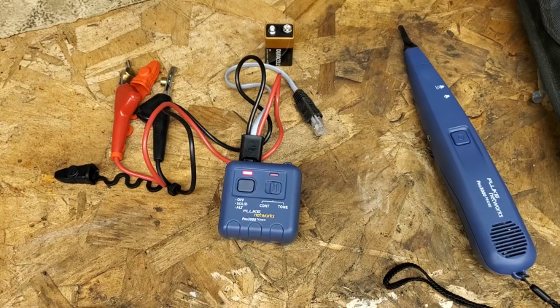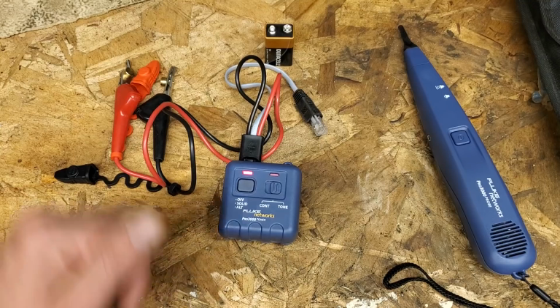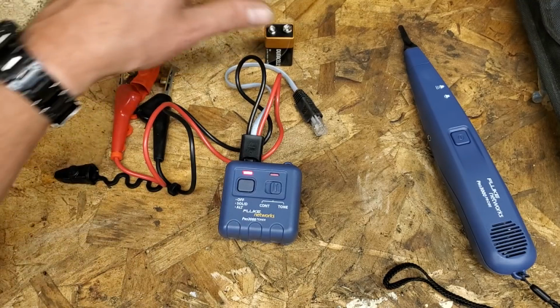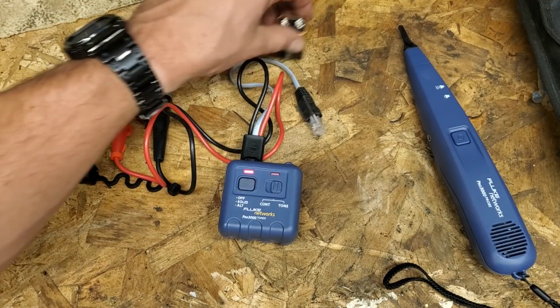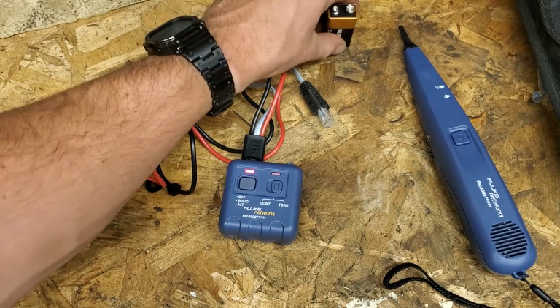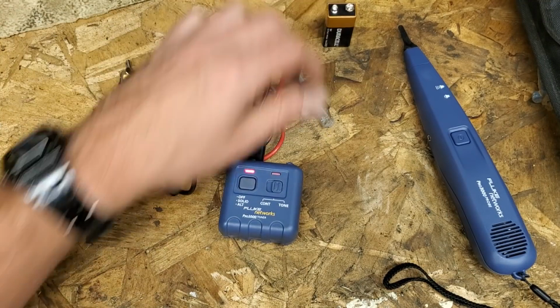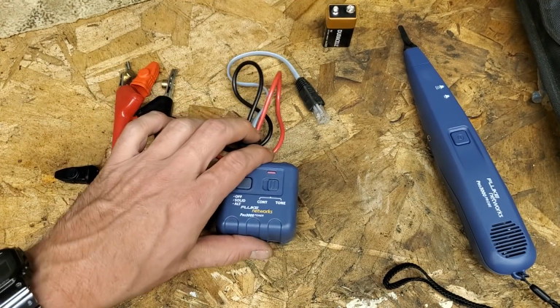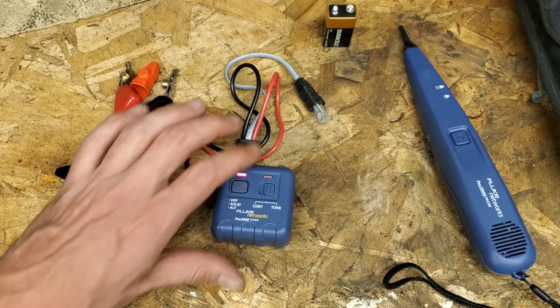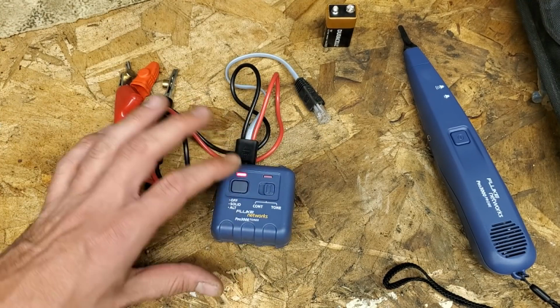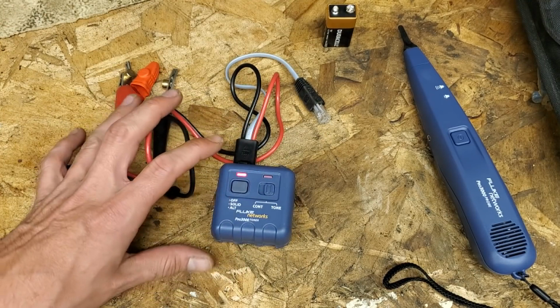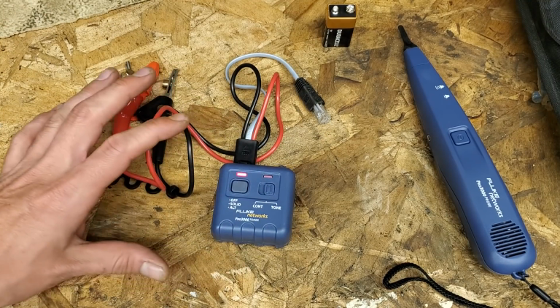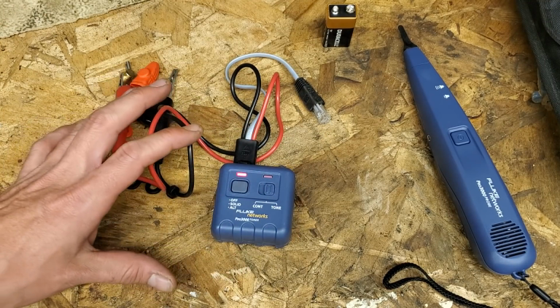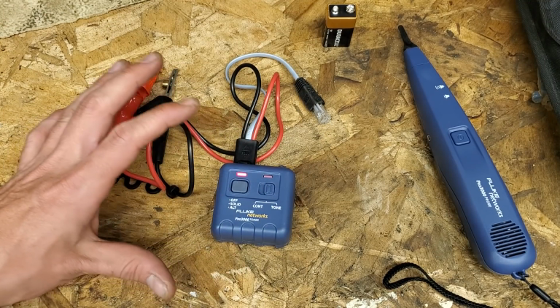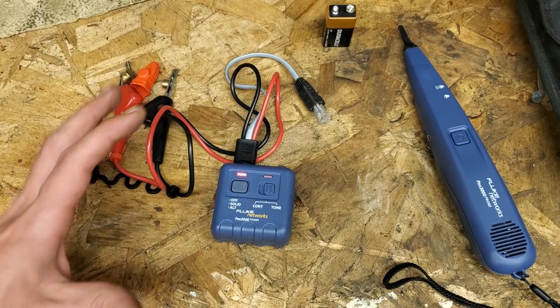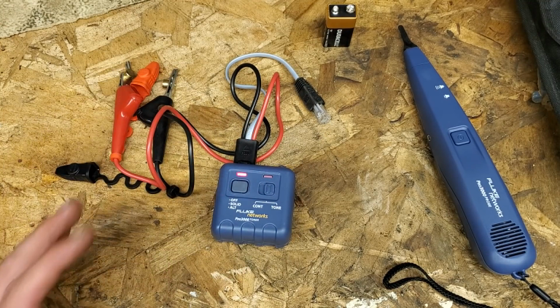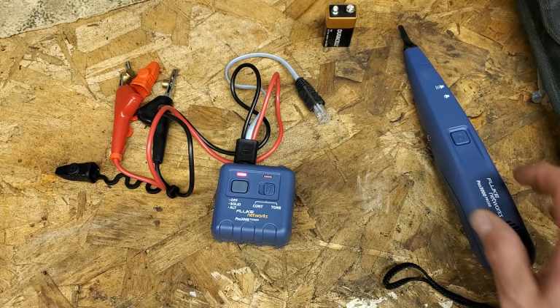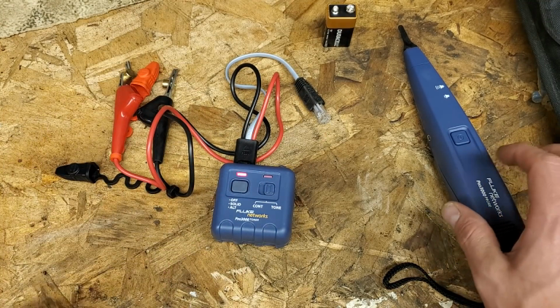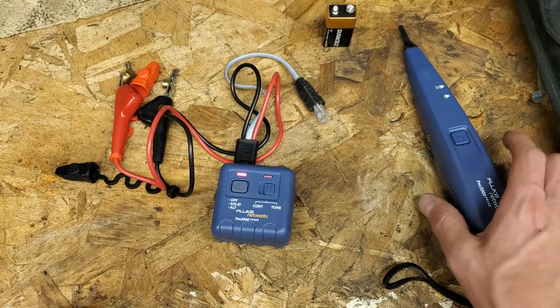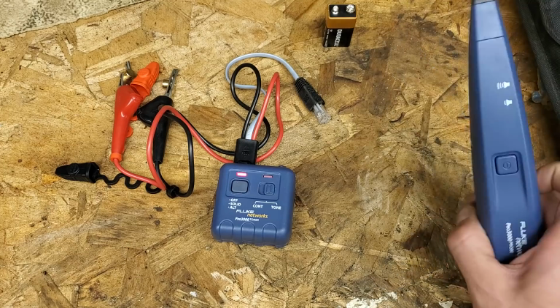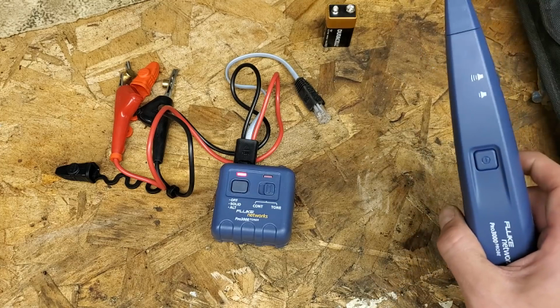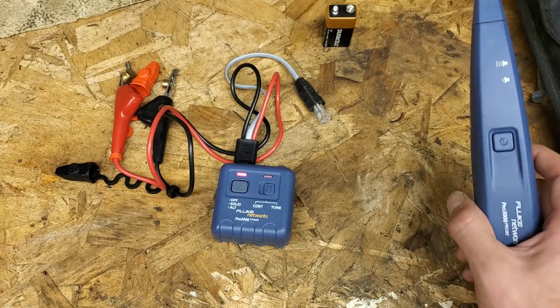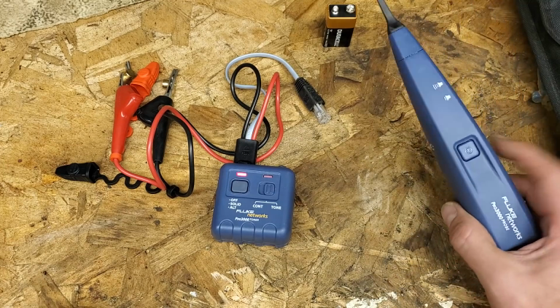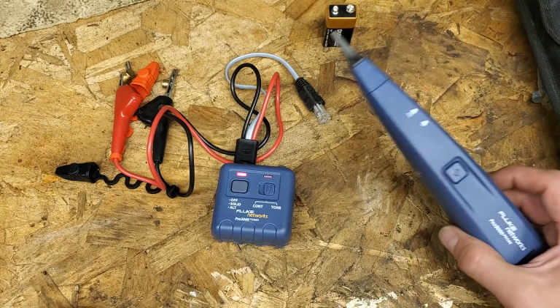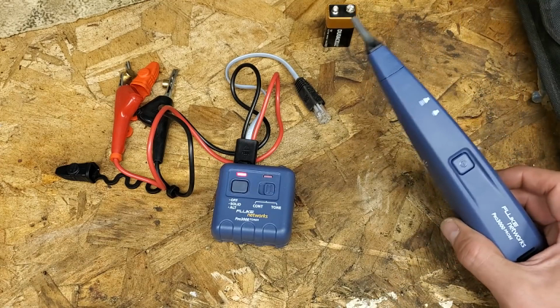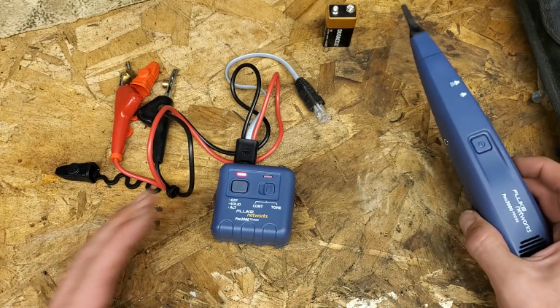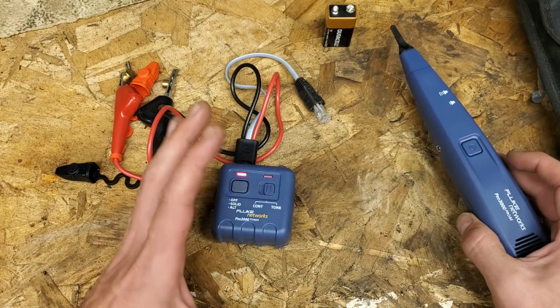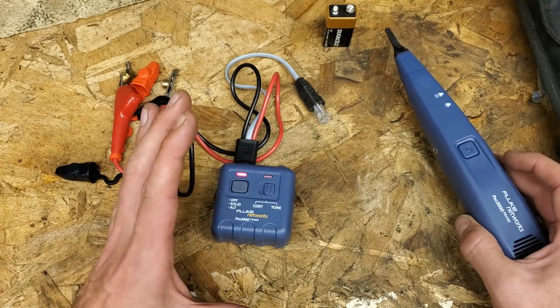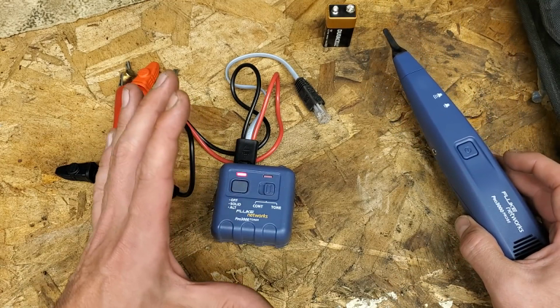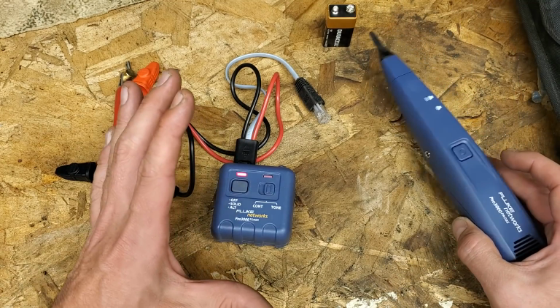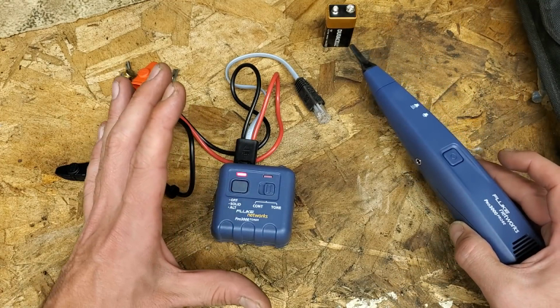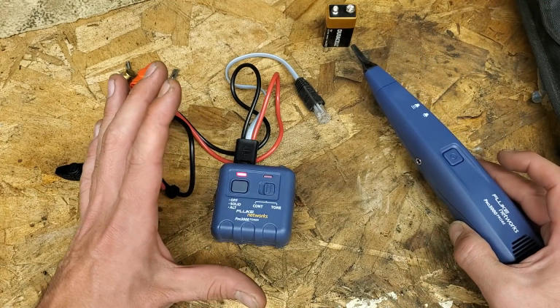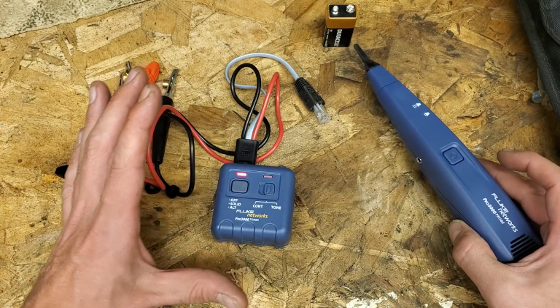What's up everybody, welcome back to Mike's School Shed, back in the garage, back in the bucket. This episode is about this new acquisition I have right here.